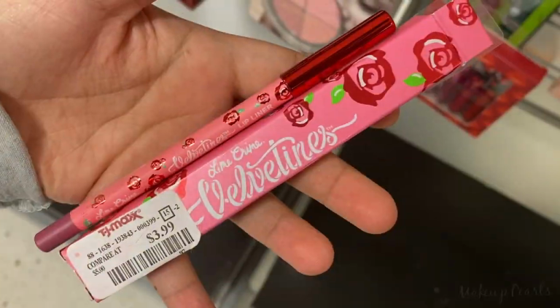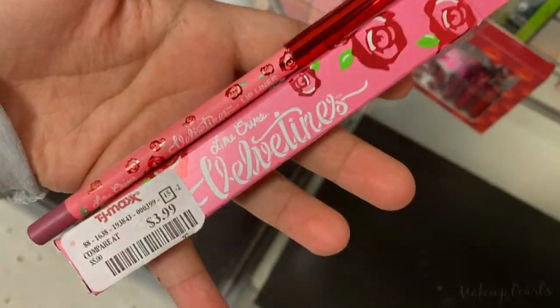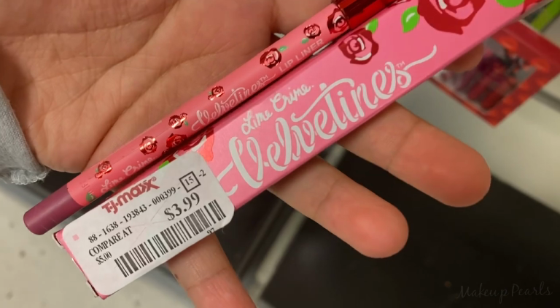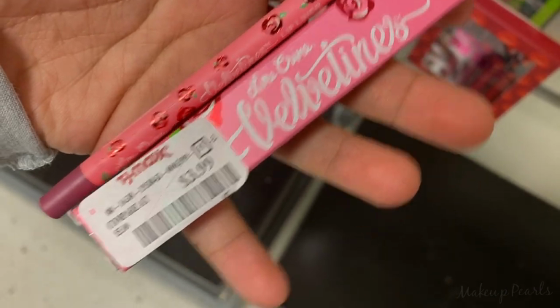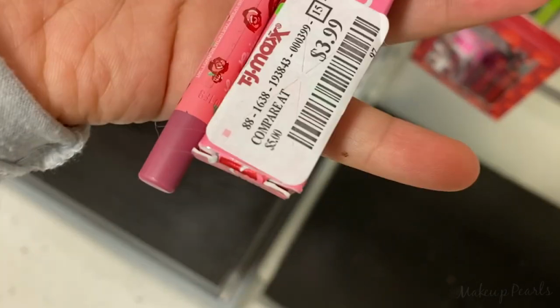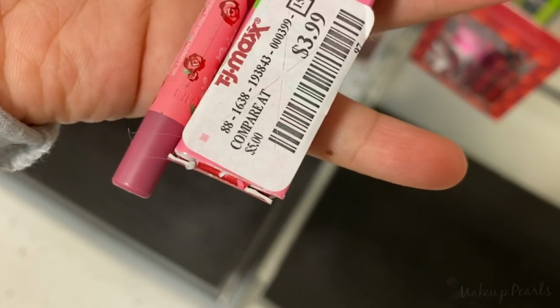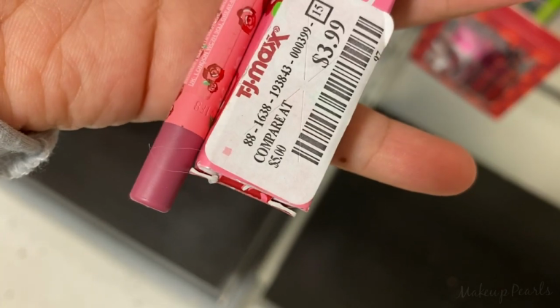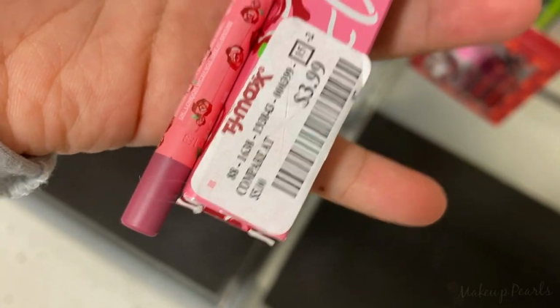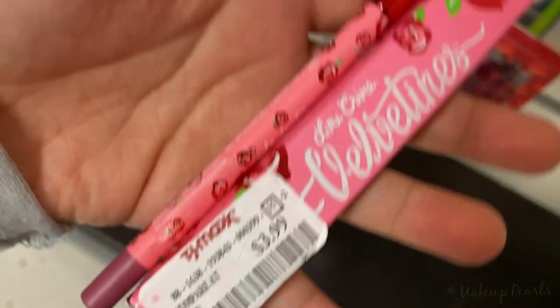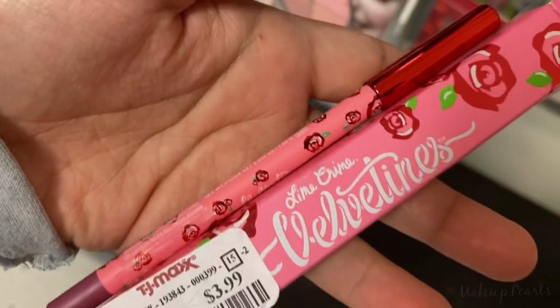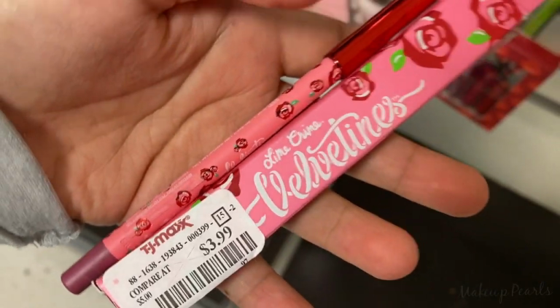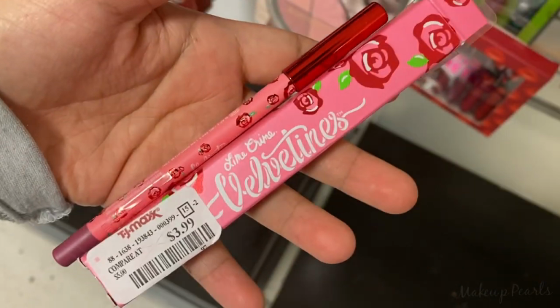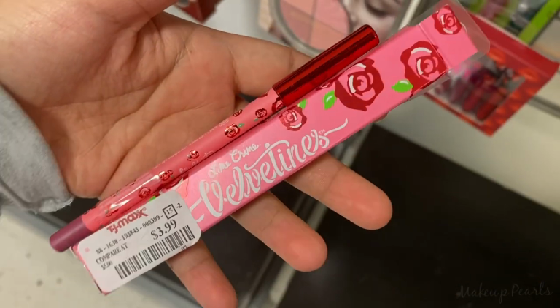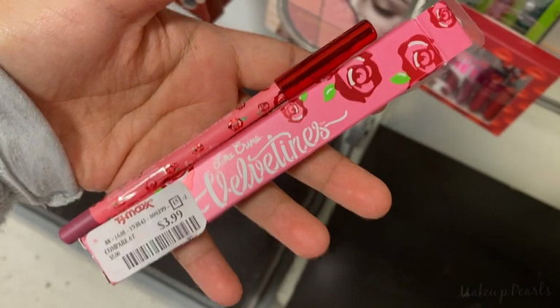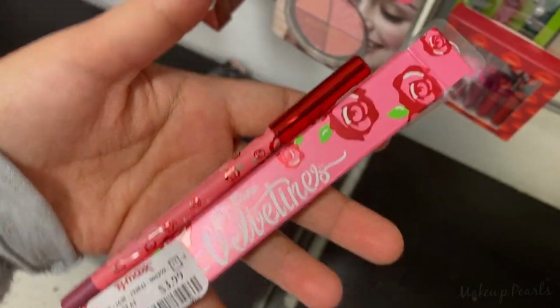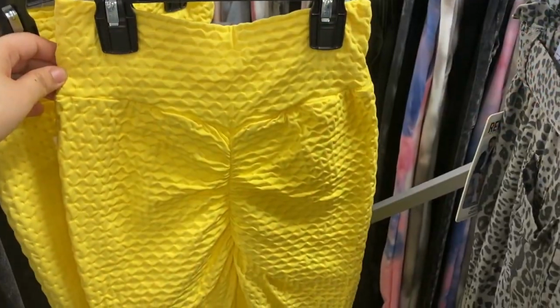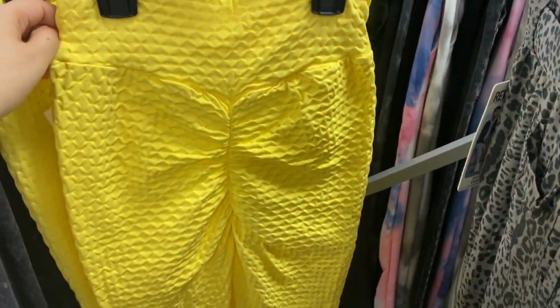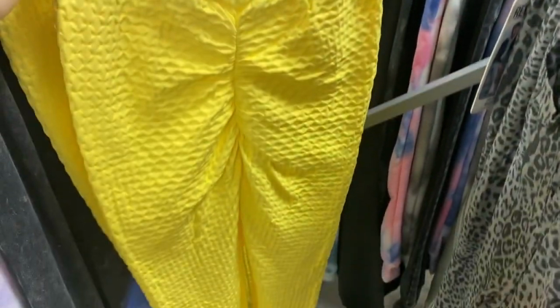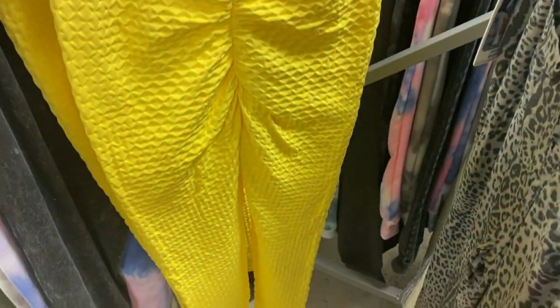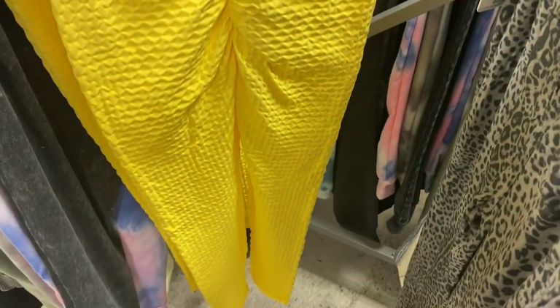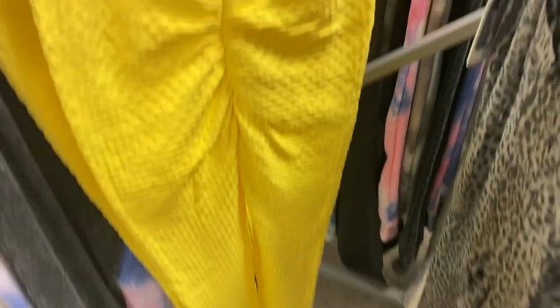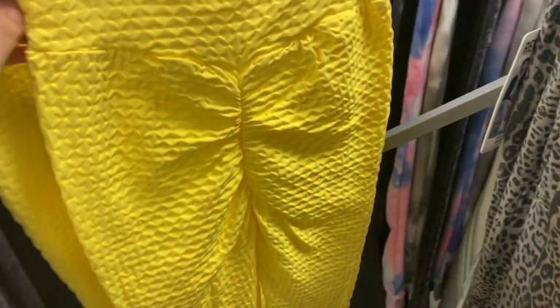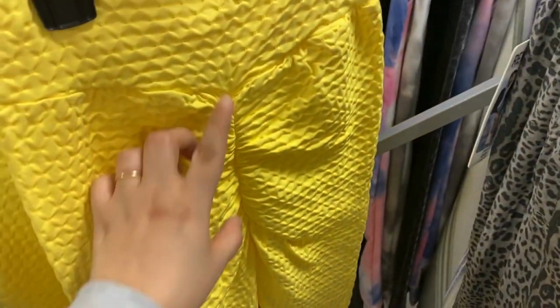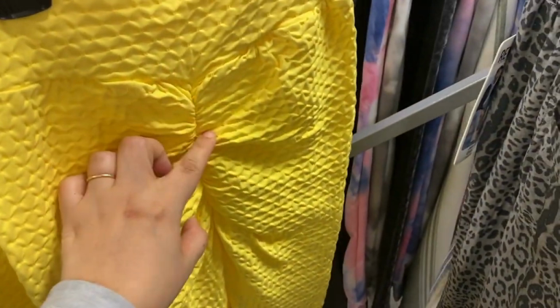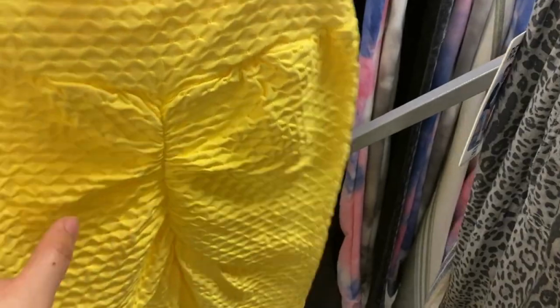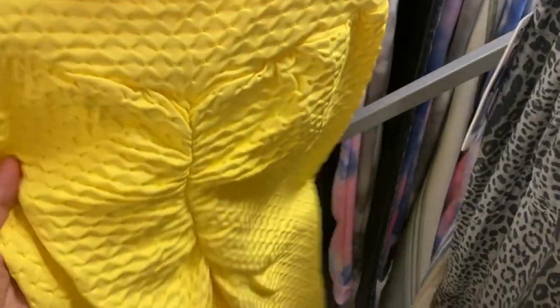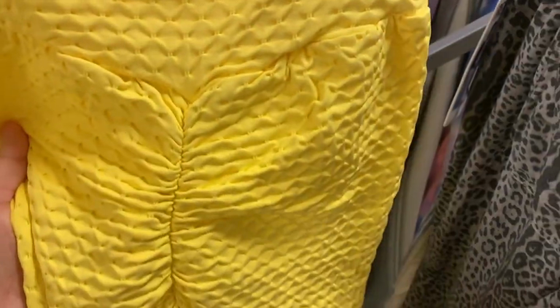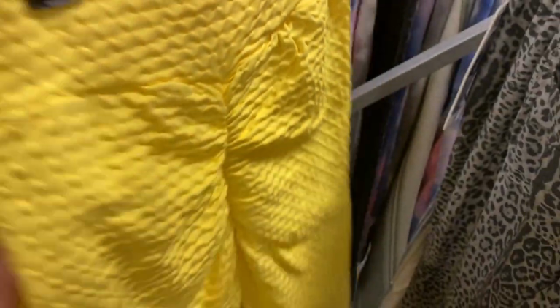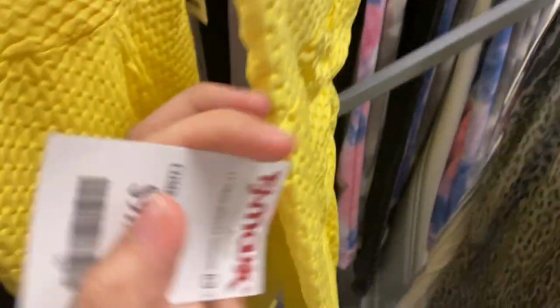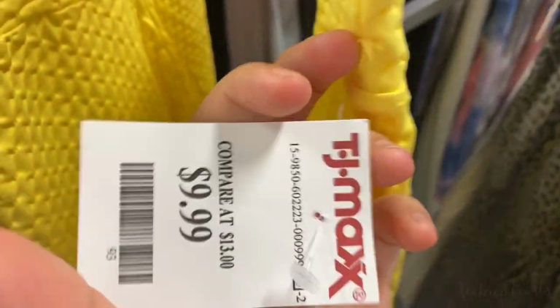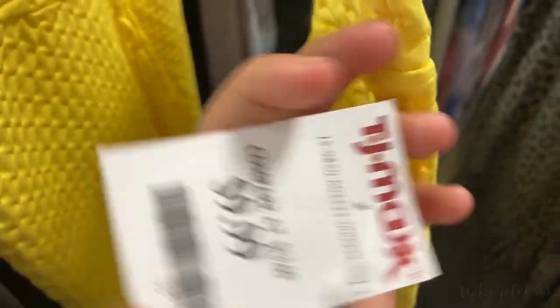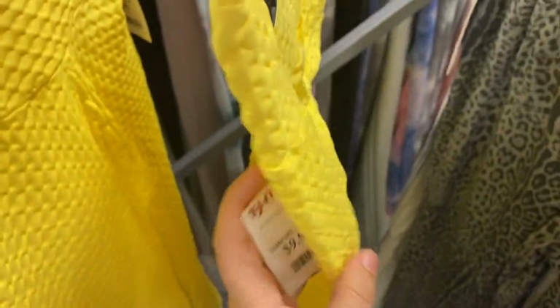Lime Crime Lip Liner running for $4 — this is the shade it comes in; definitely wanted to mention it because this is the best. TikTok leggings — the ones with the scrunch booty — these are going for $10.